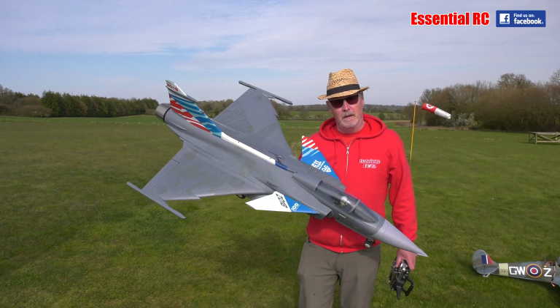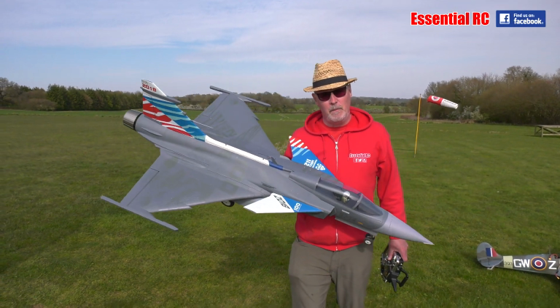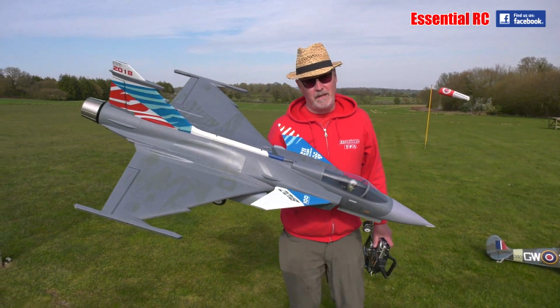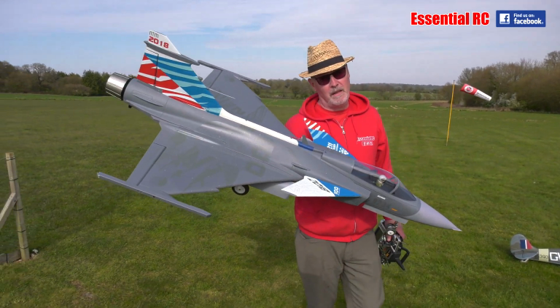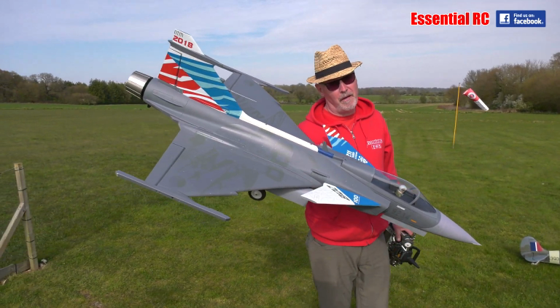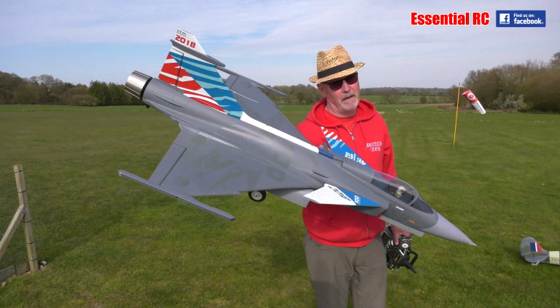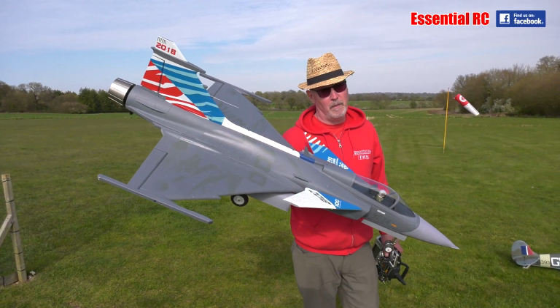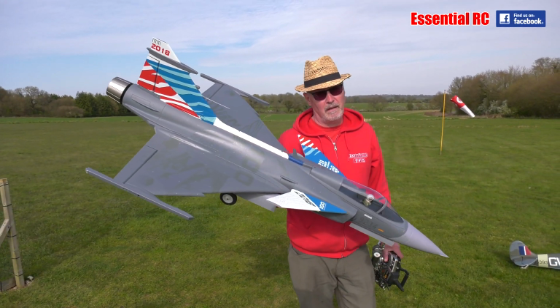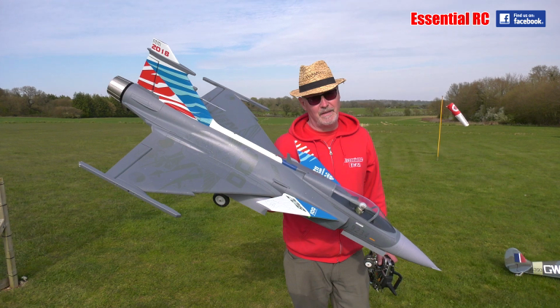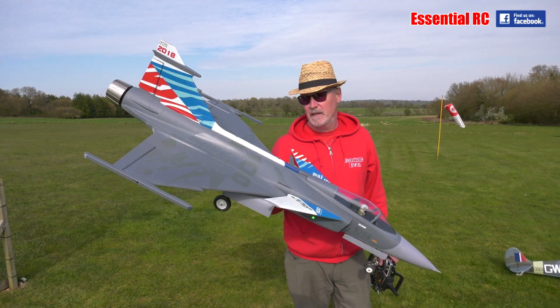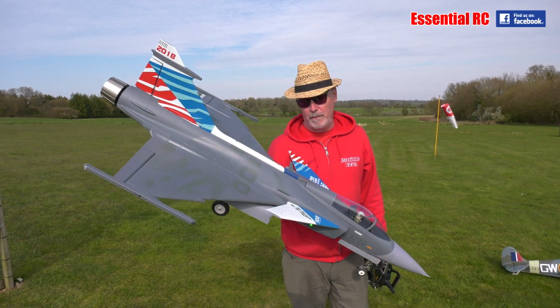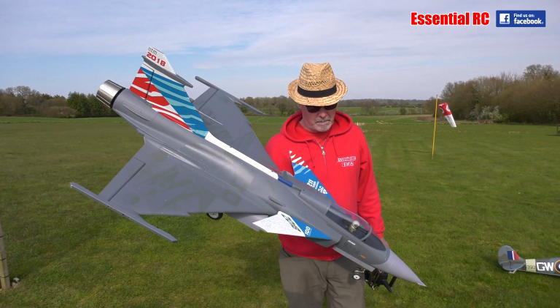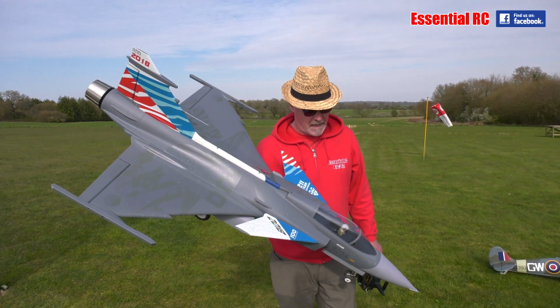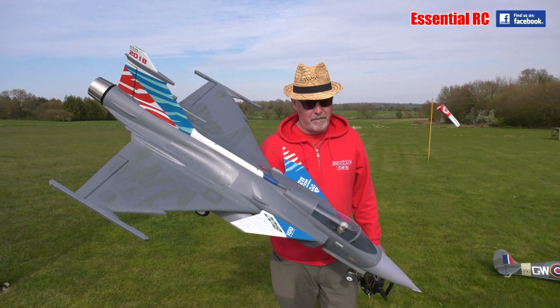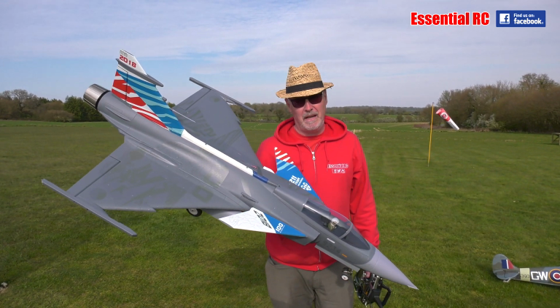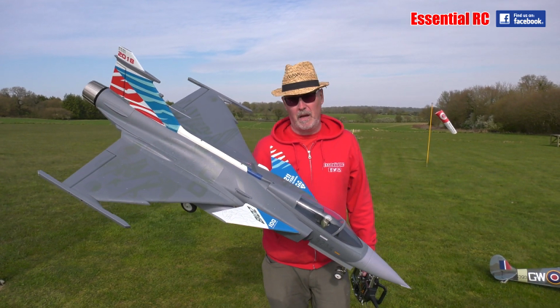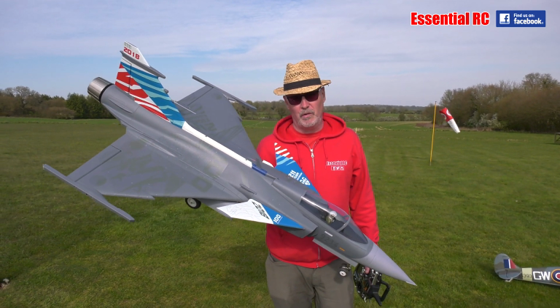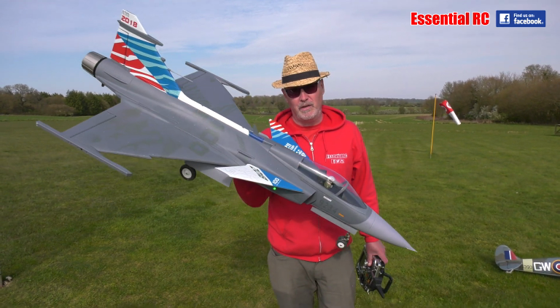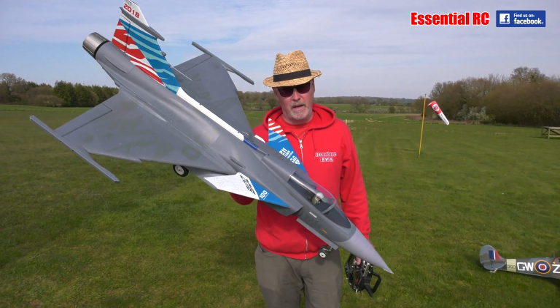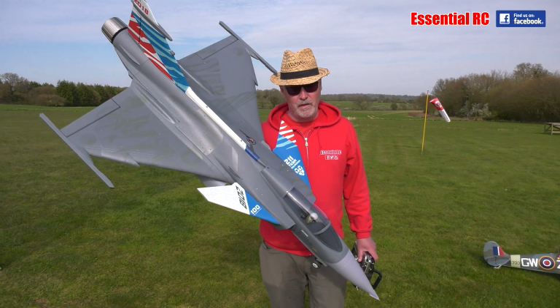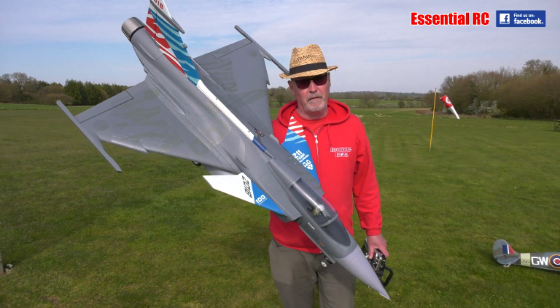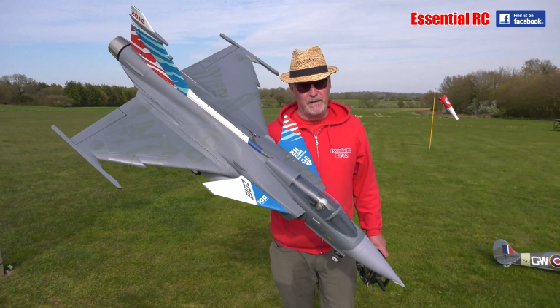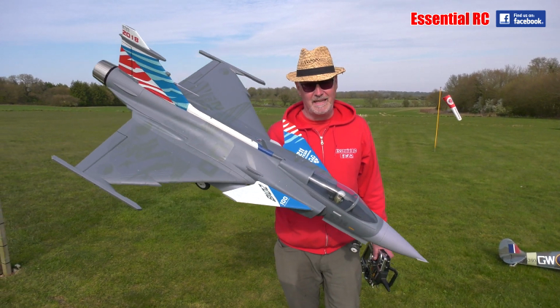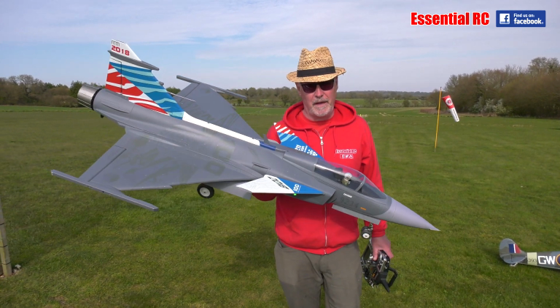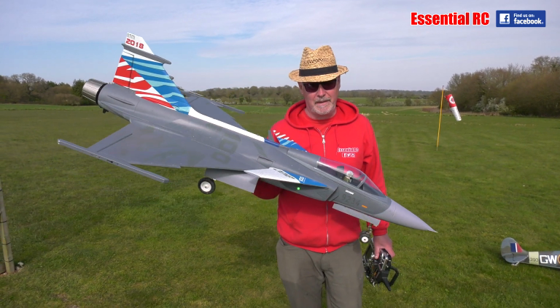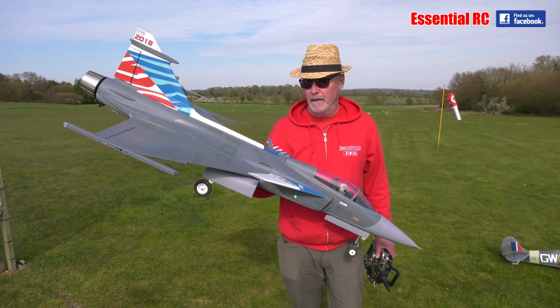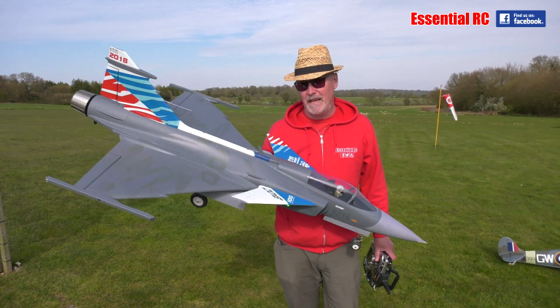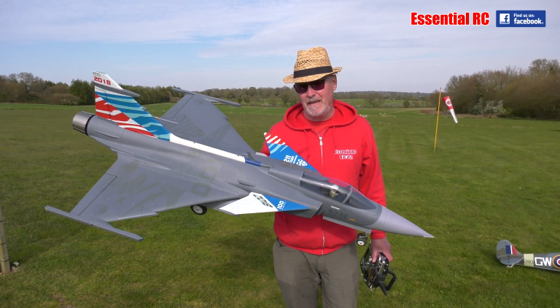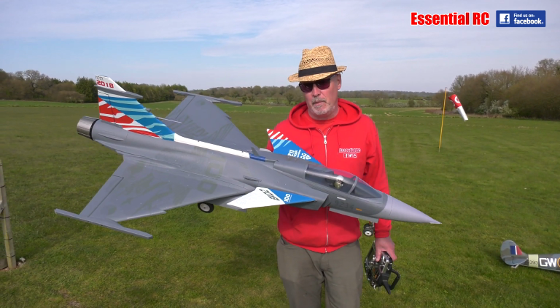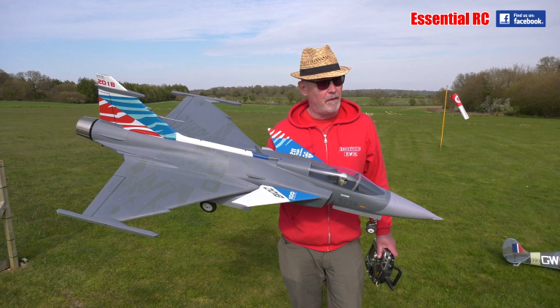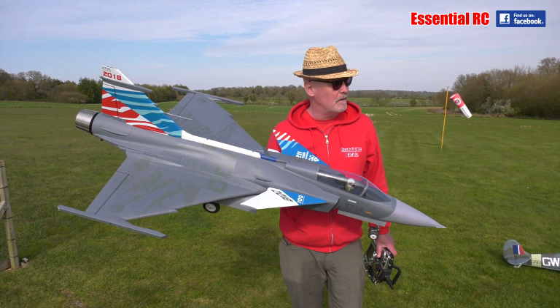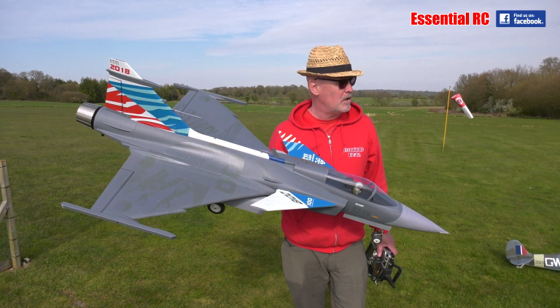Here we go — this is the very familiar Freewing JAS 39 Gripen, and it flies really, really well. I really enjoy flying this on 6S 4000 packs. I use HRB packs that I bought off Amazon — really good packs.